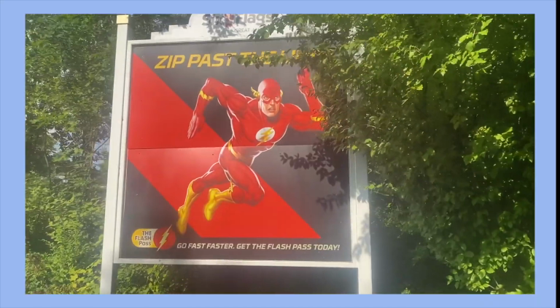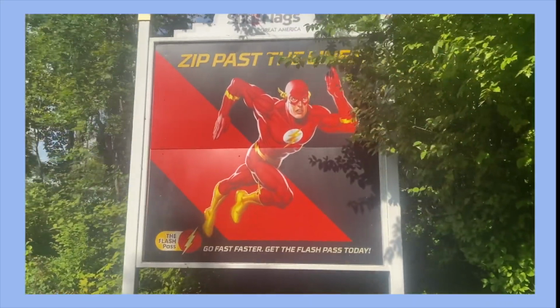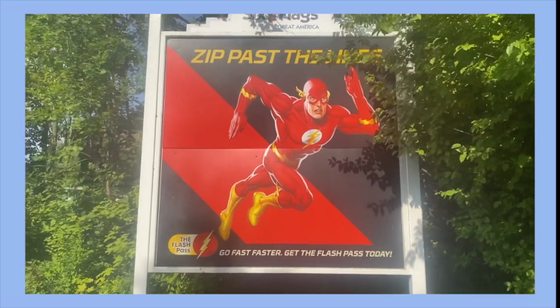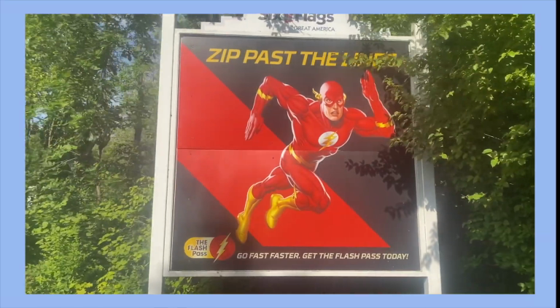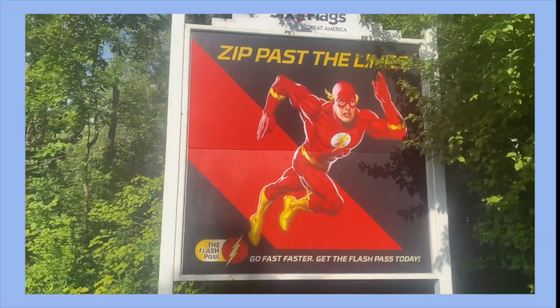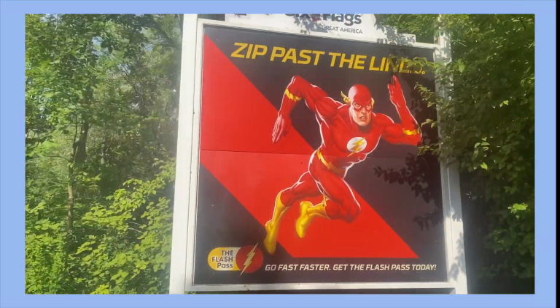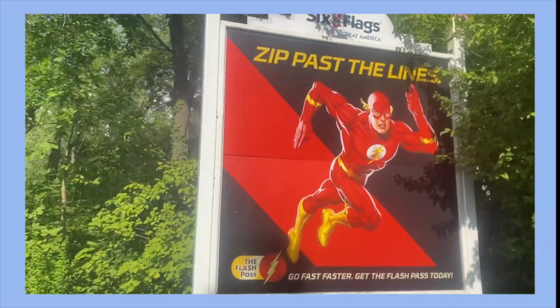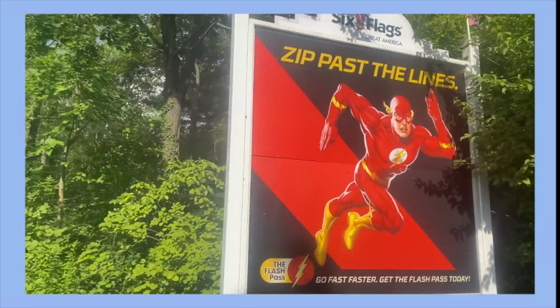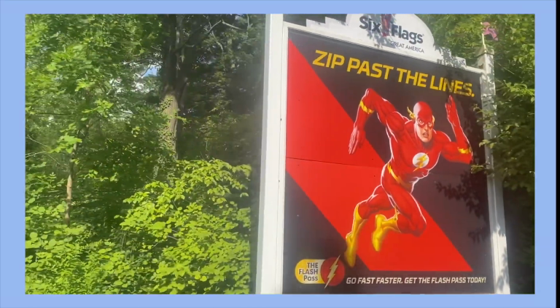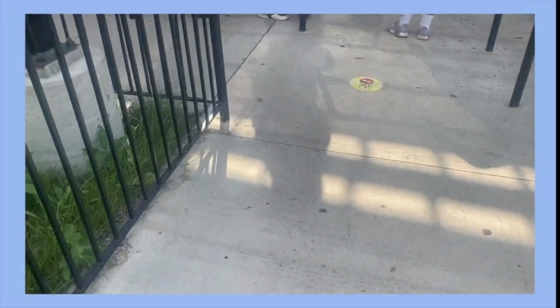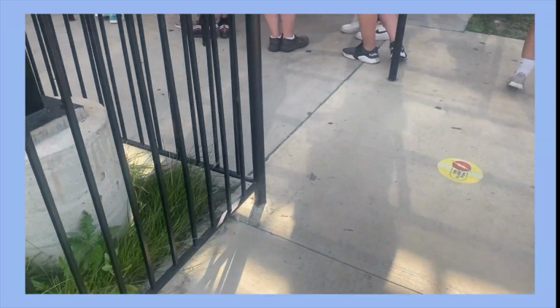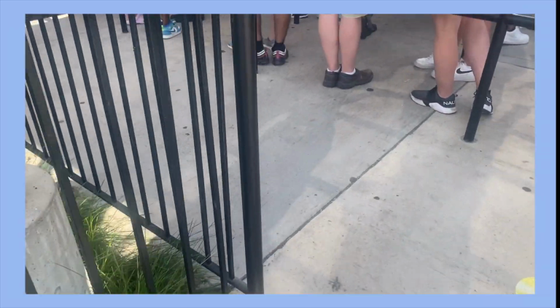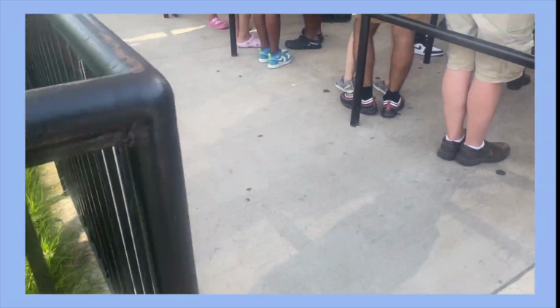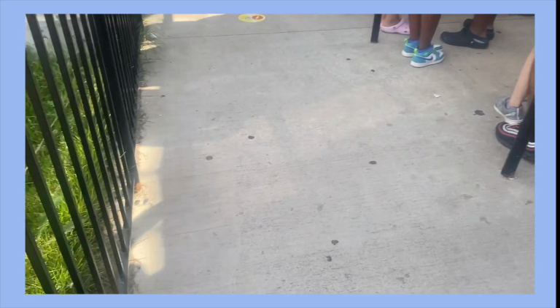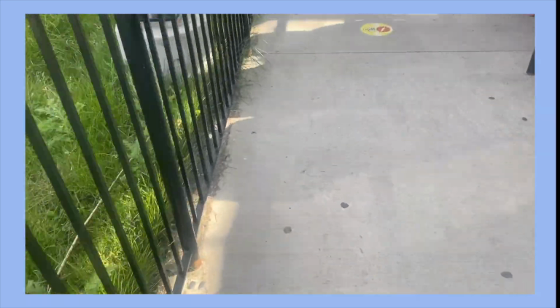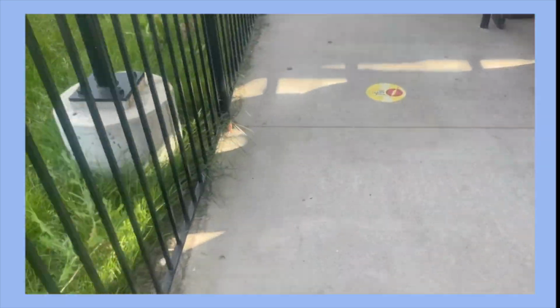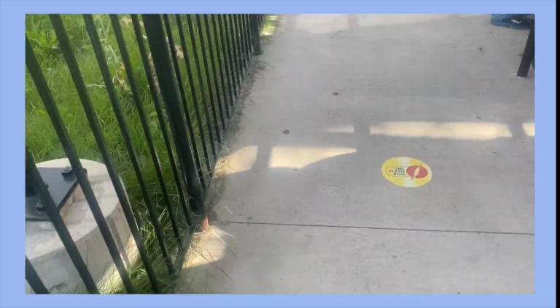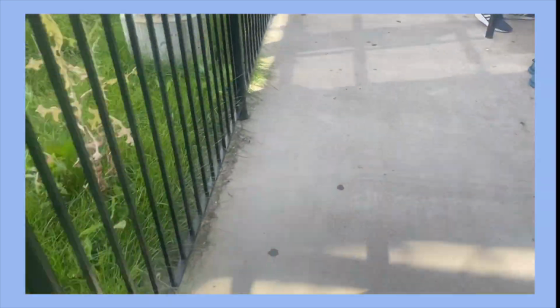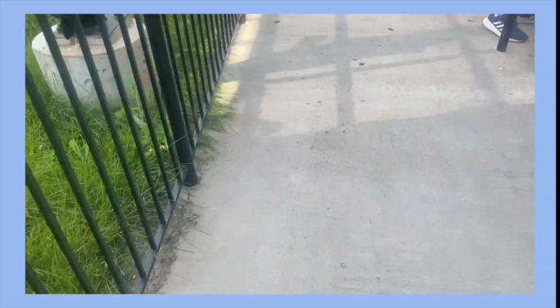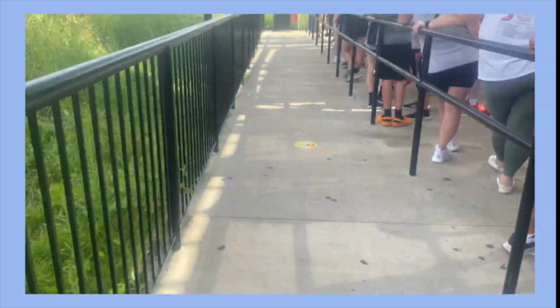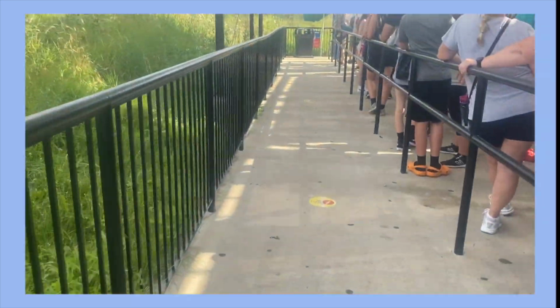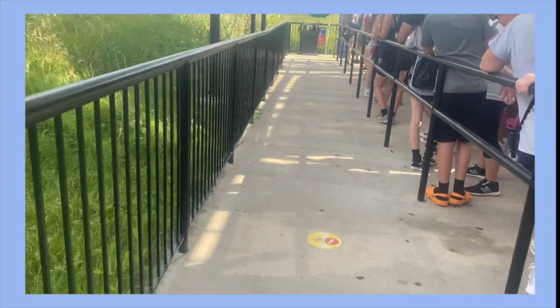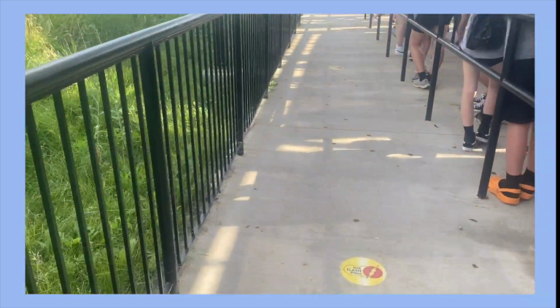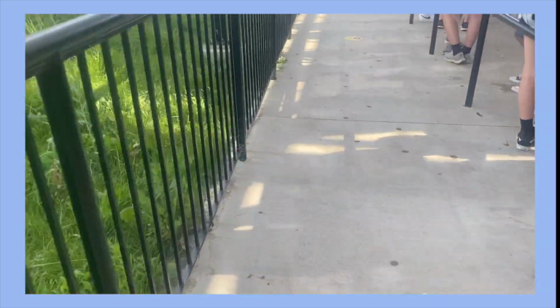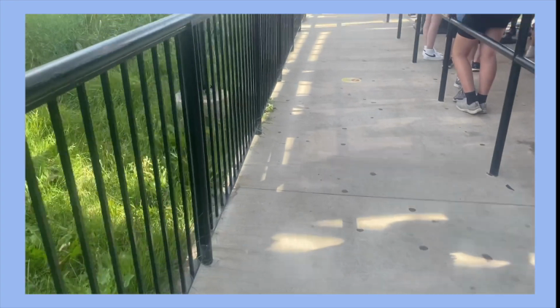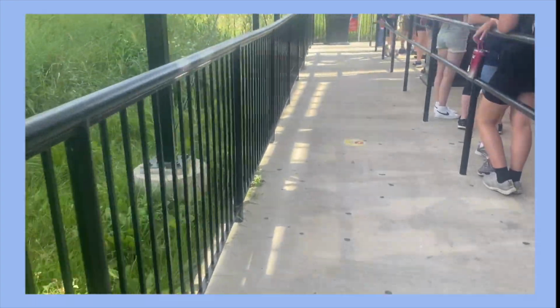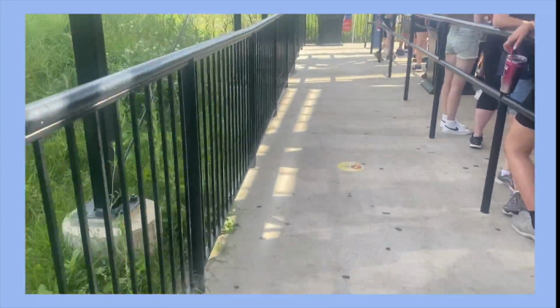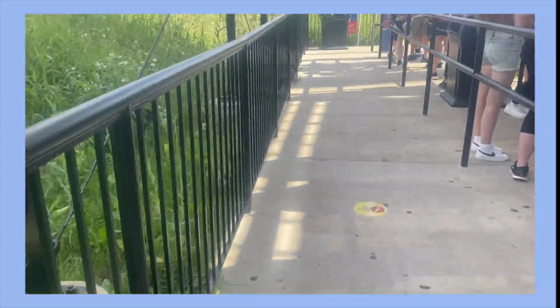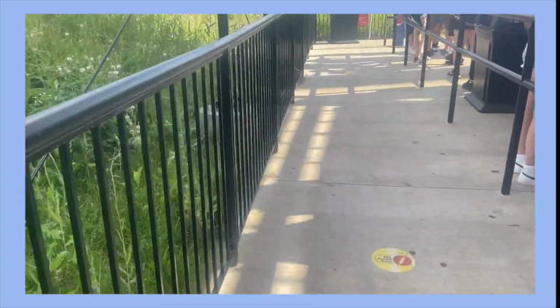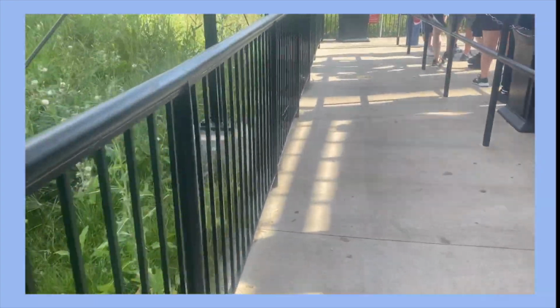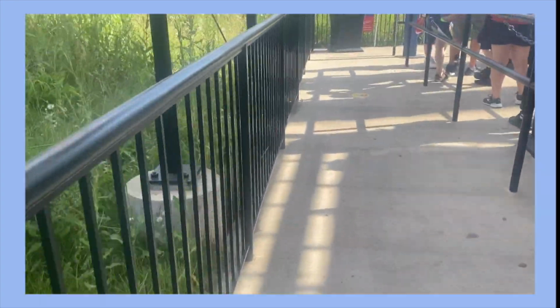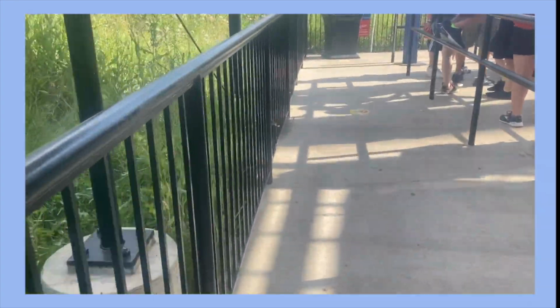I was at Six Flags as a guest for an unspecified event, and our tickets included the Flash Pass which kept all of our wait times under 20 minutes. It felt like cheating. I don't know if I would have bought it on my own because it is pricey, but it did allow us to ride more rides than anticipated.